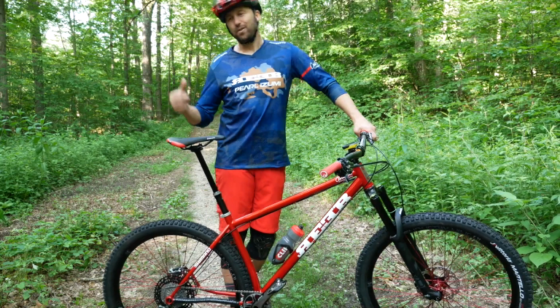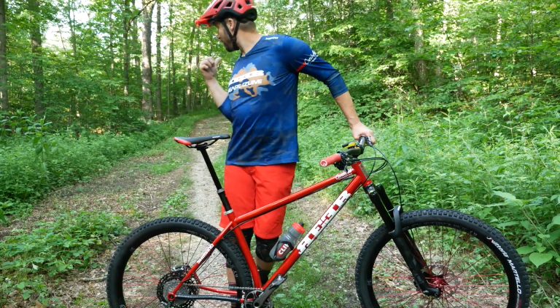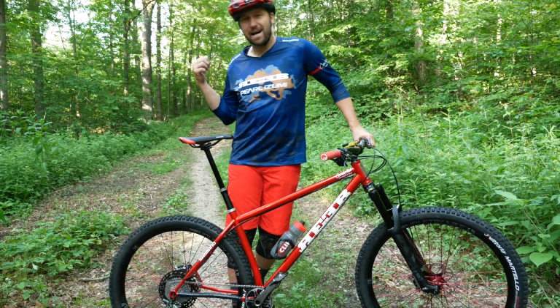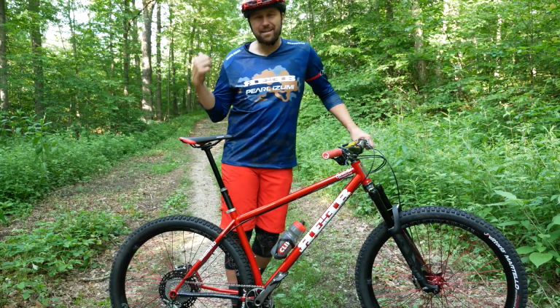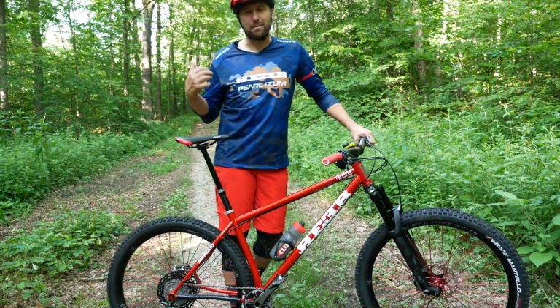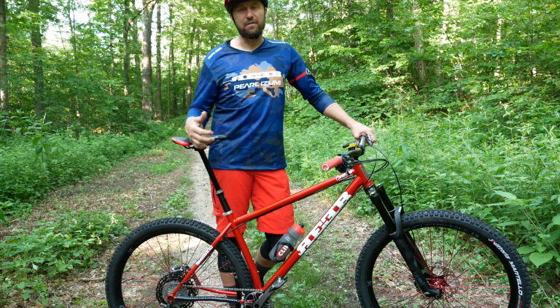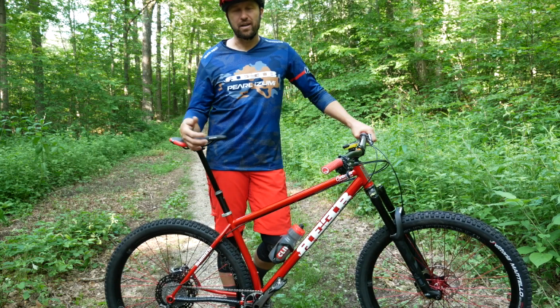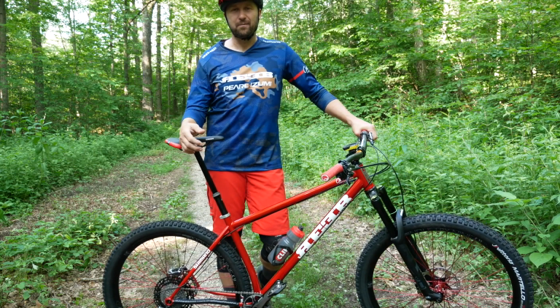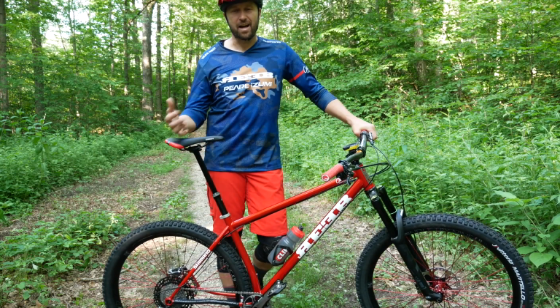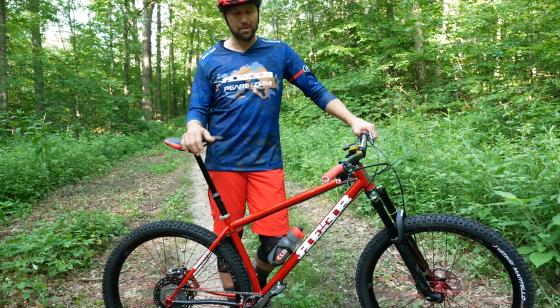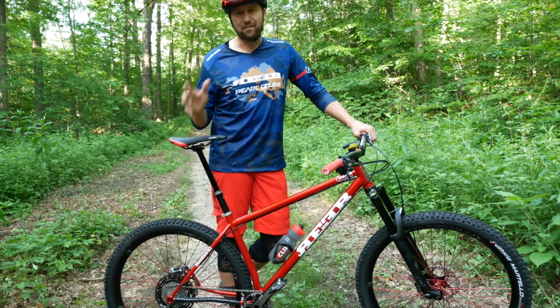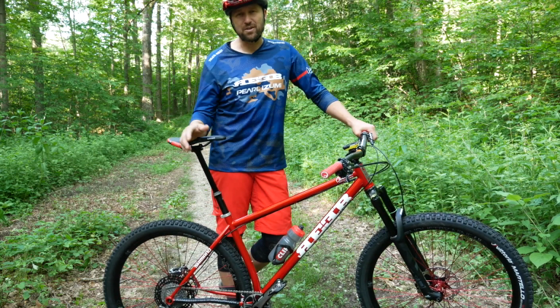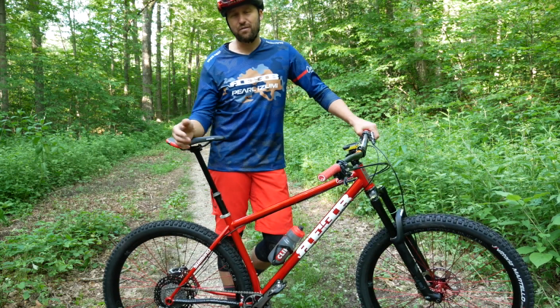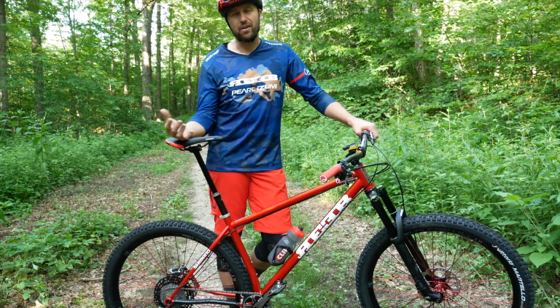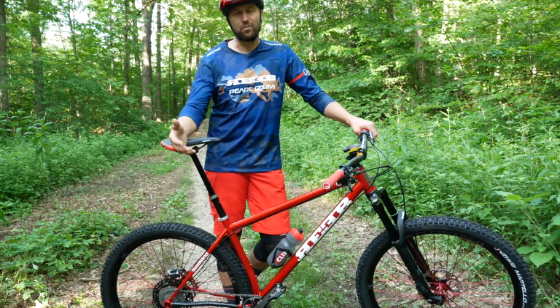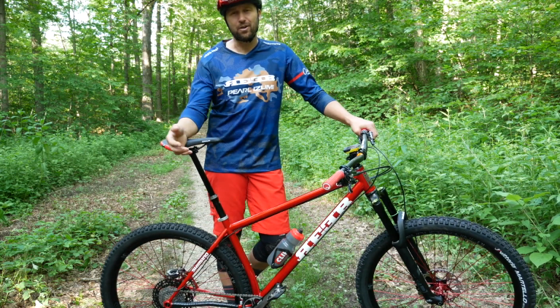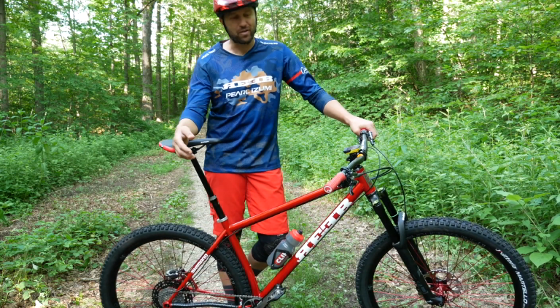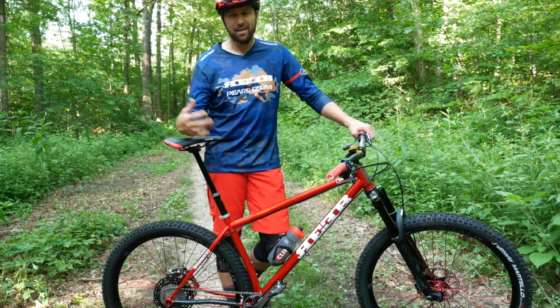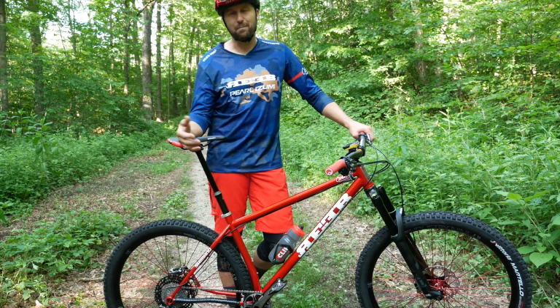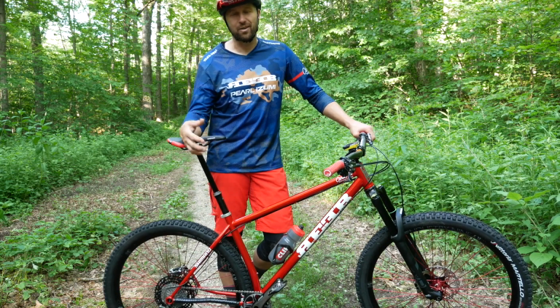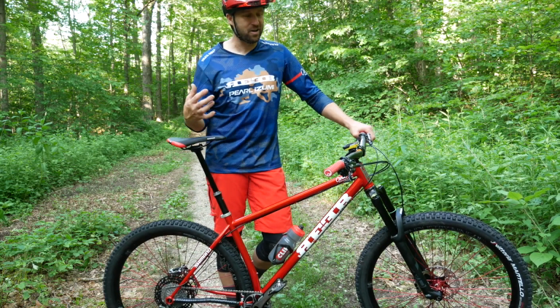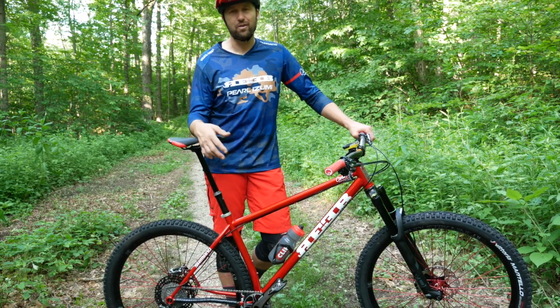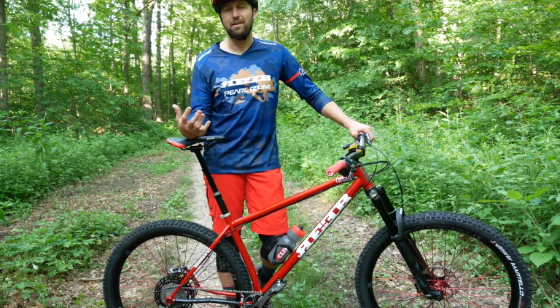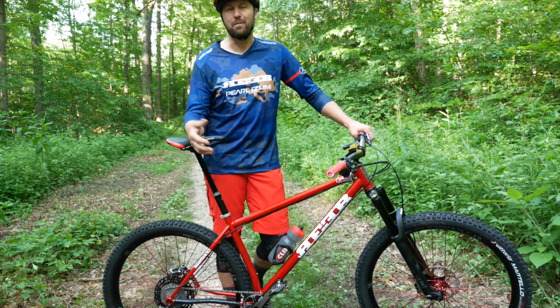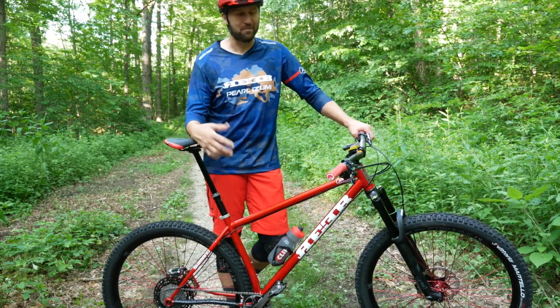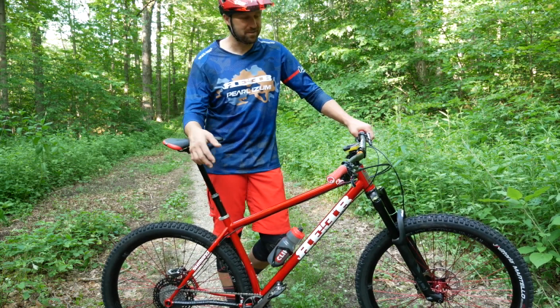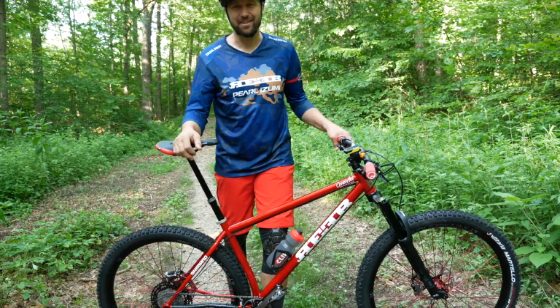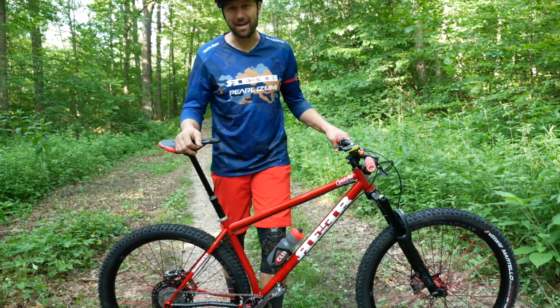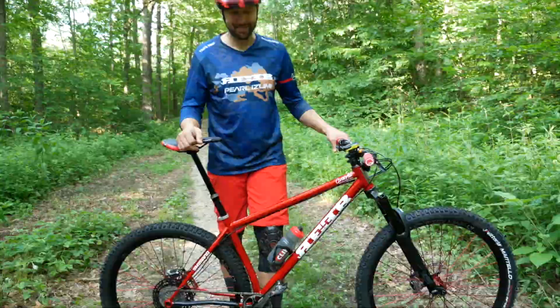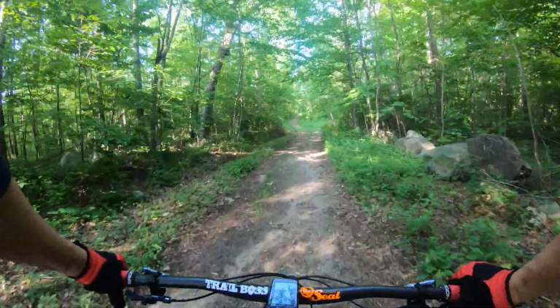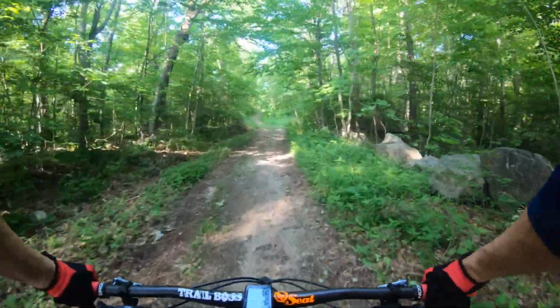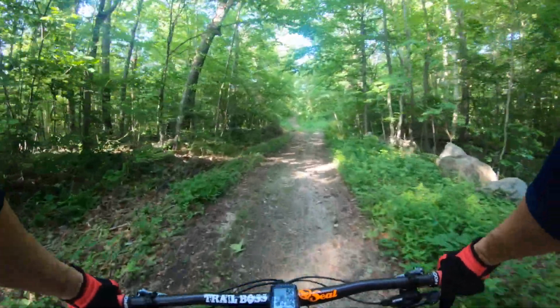This road behind me leads to my favorite trail, Tiger's Blood. If you've watched my channel for a while, you know that's one of my go-to trails — someplace I go to take all my new equipment for comparative purposes. Let's go ride. Here we go, Maiden Voyage.